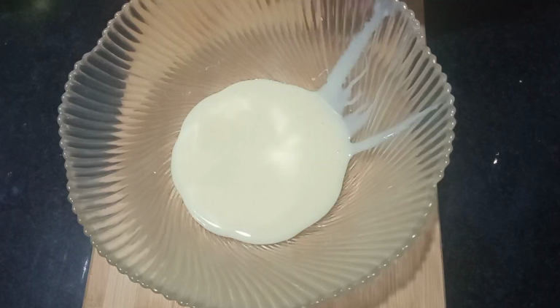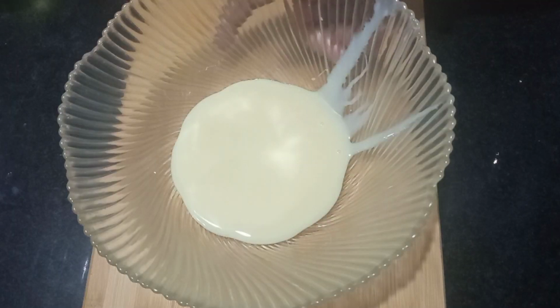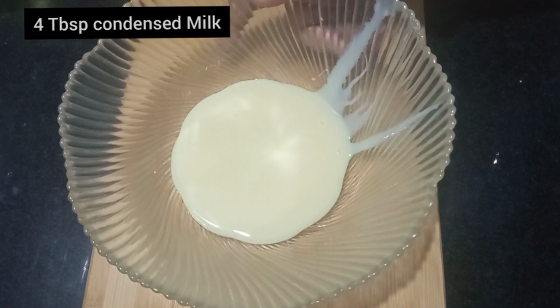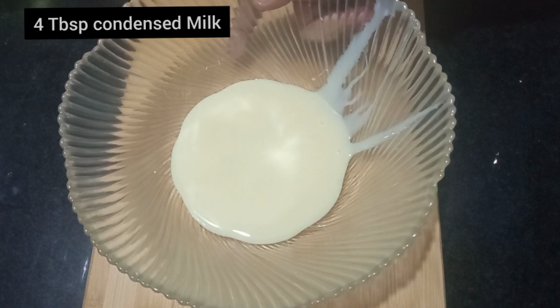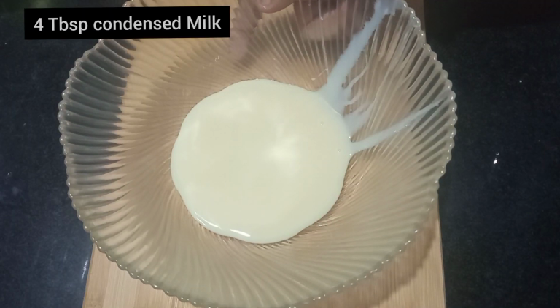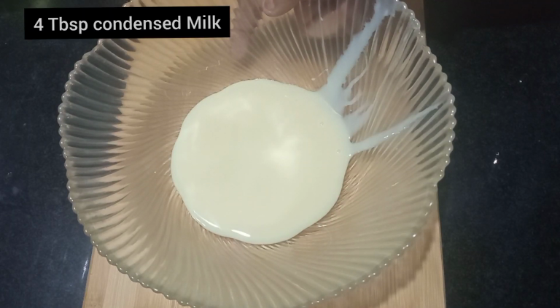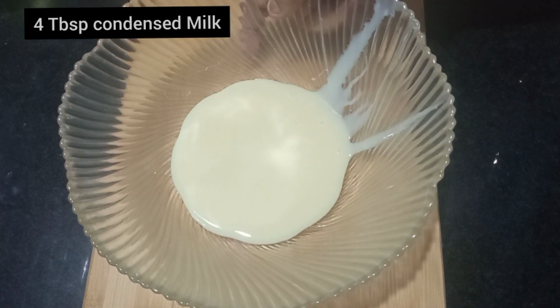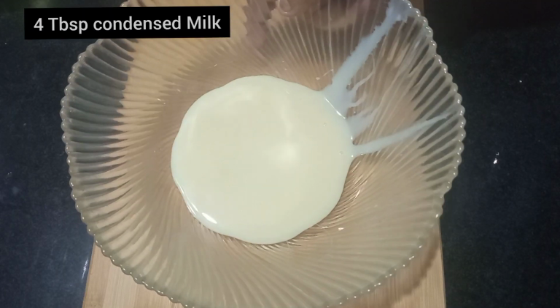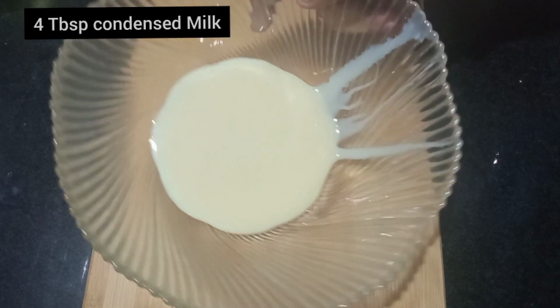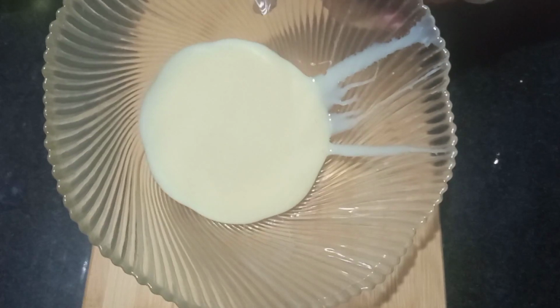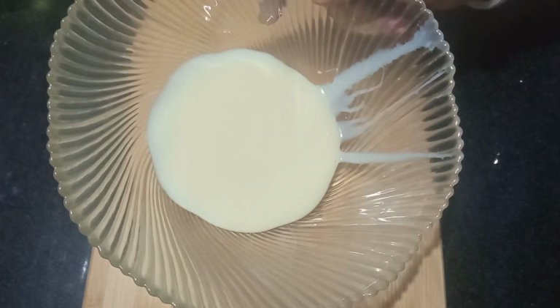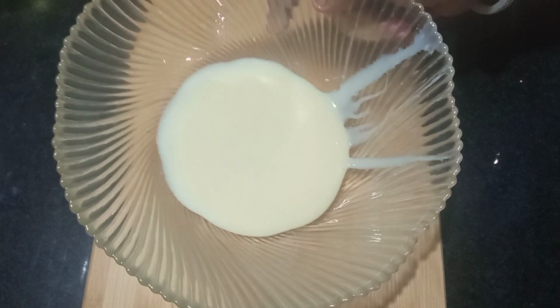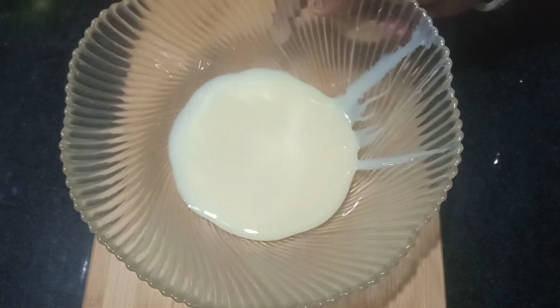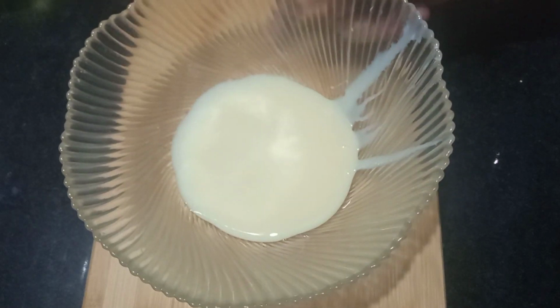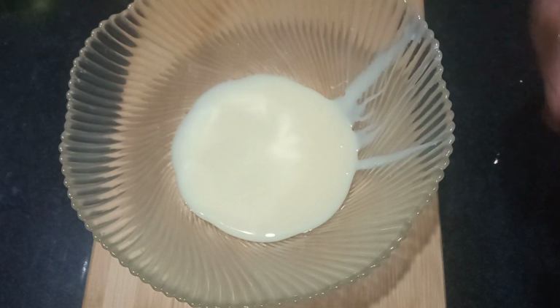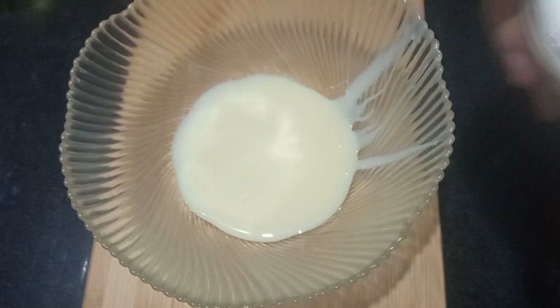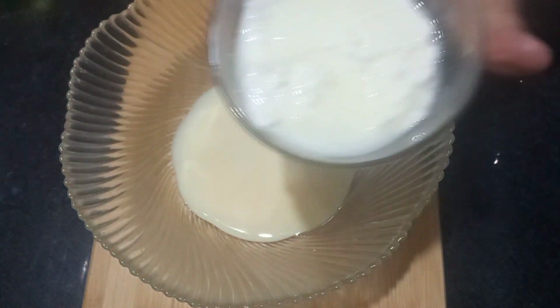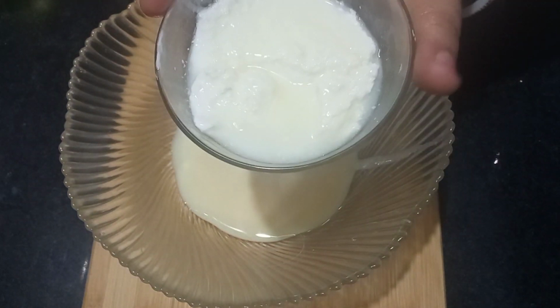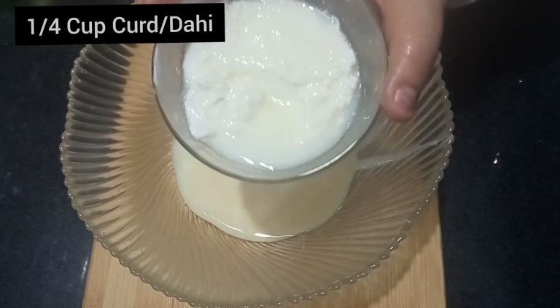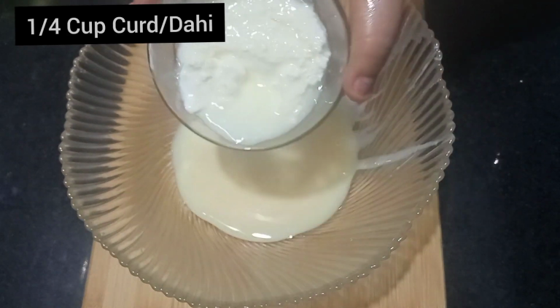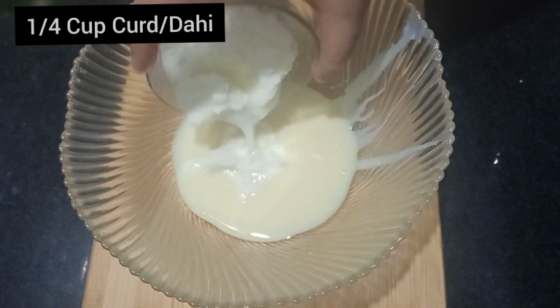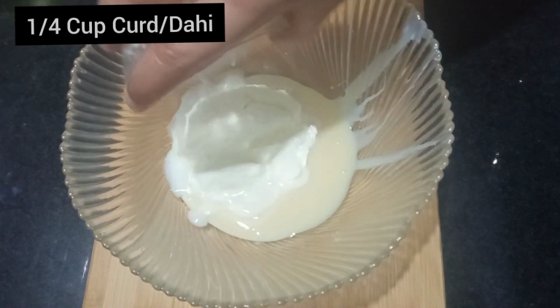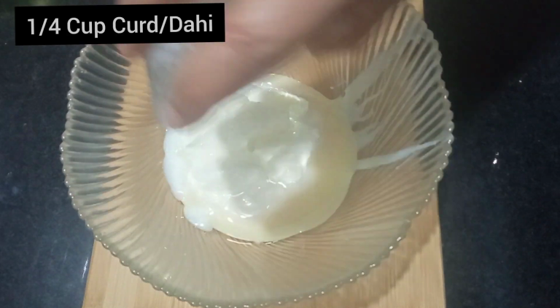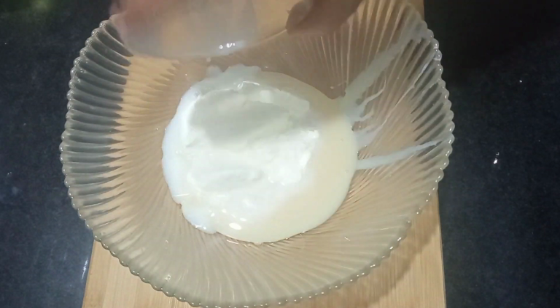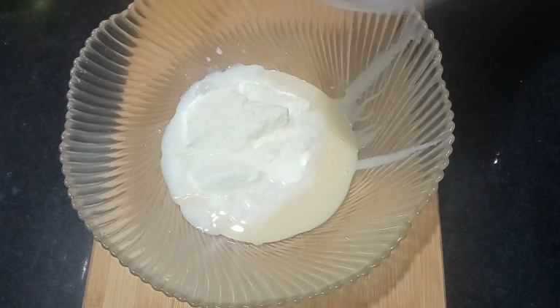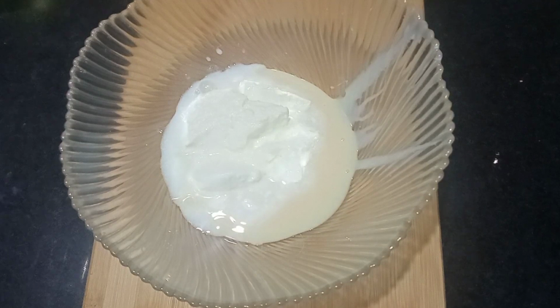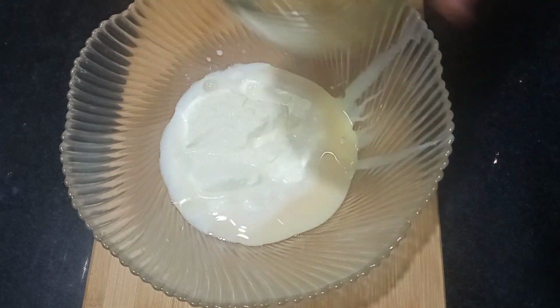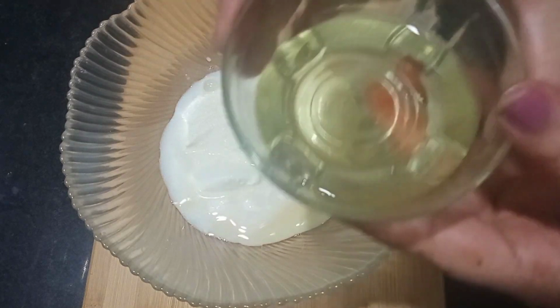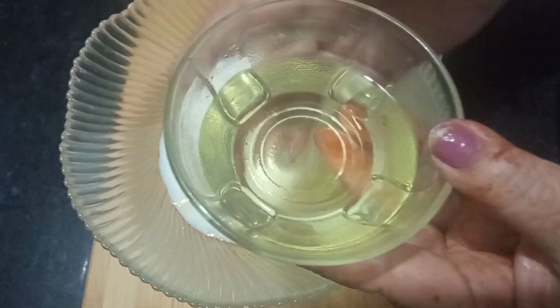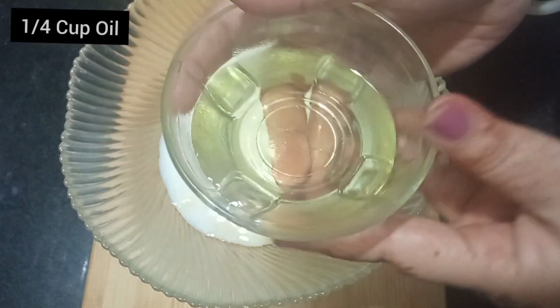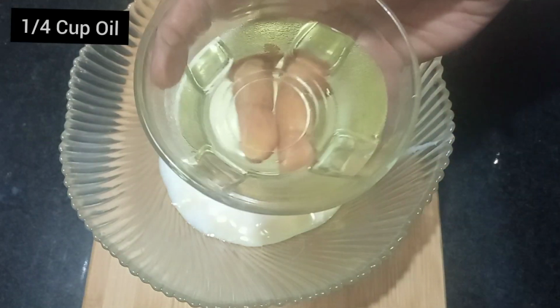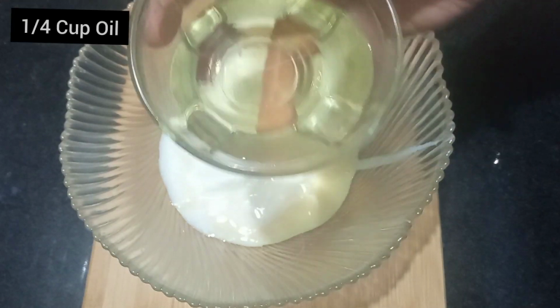I have 4 tablespoons of condensed milk — that is 1 fourth cup. Now I am going to add 1 fourth cup of milk and 1 fourth cup of refined oil.